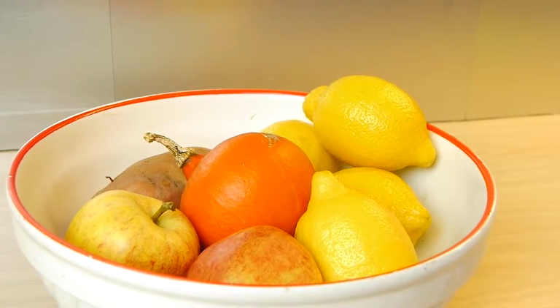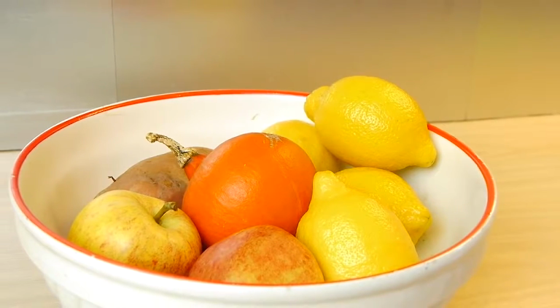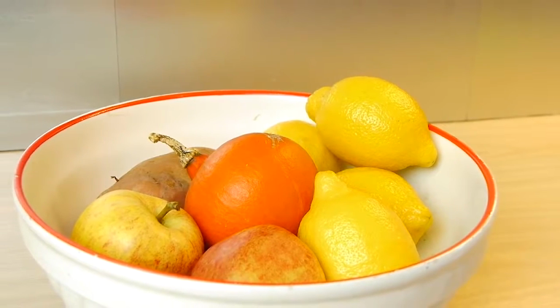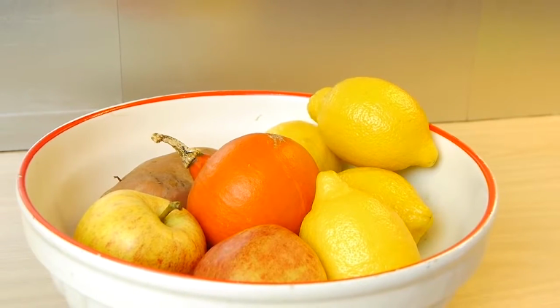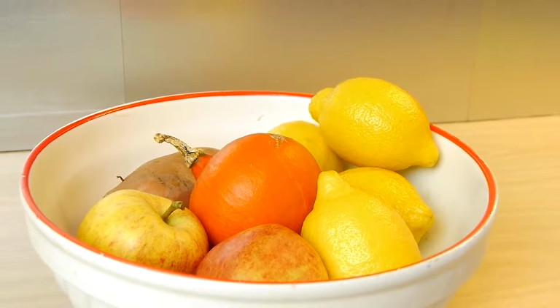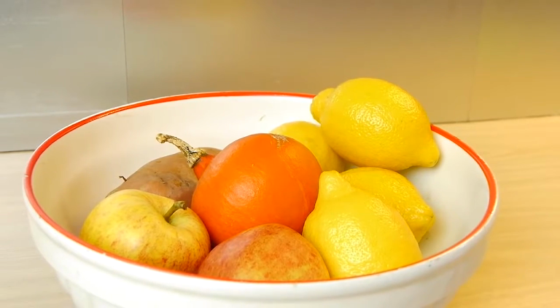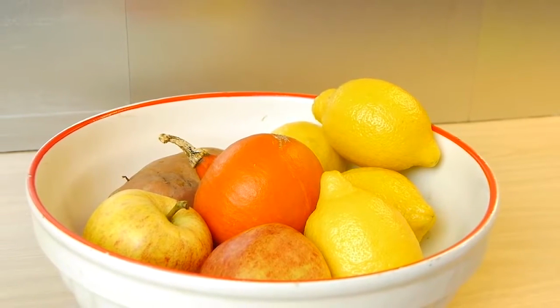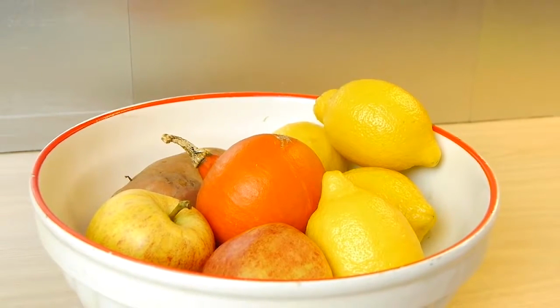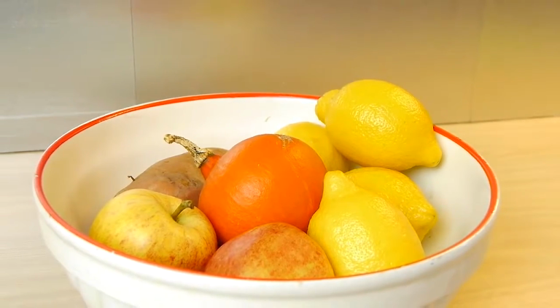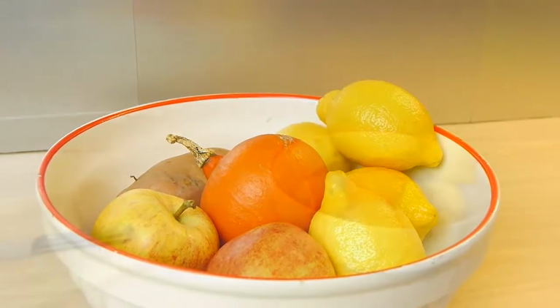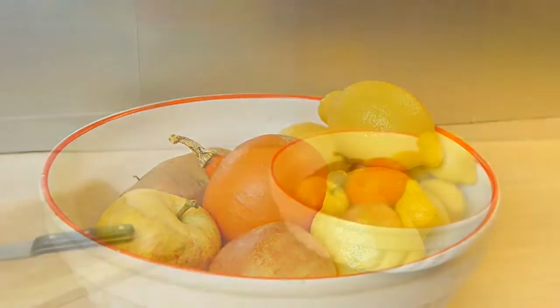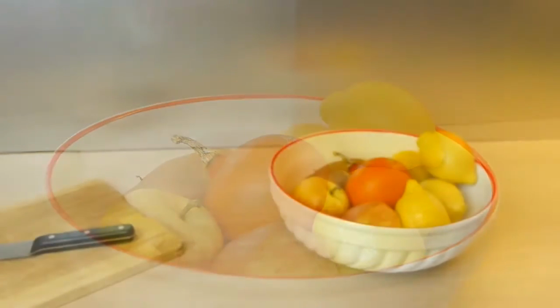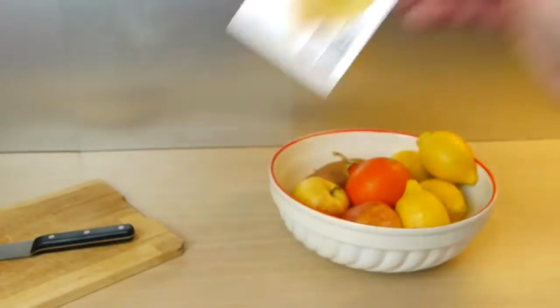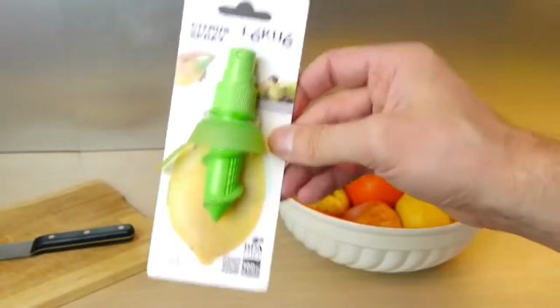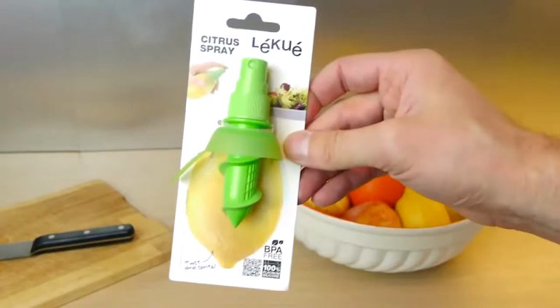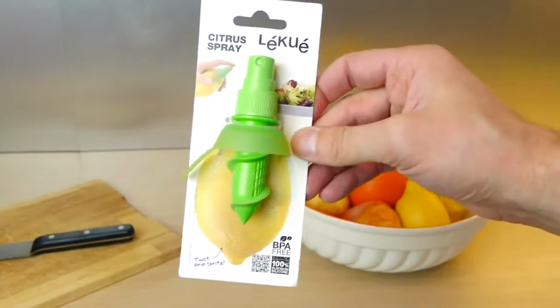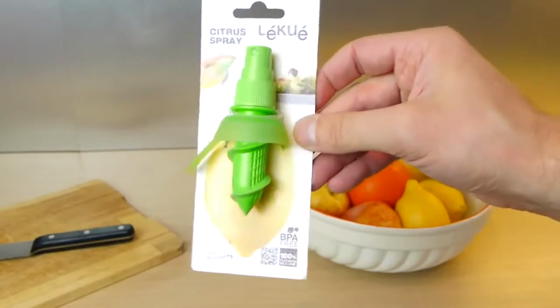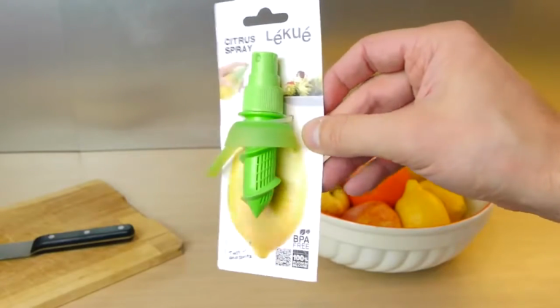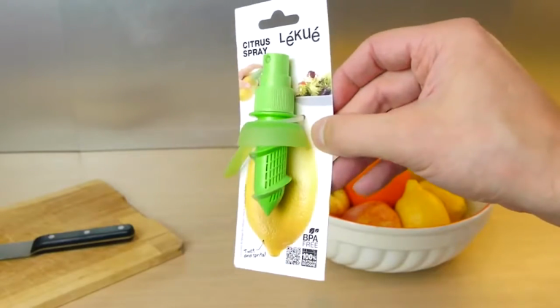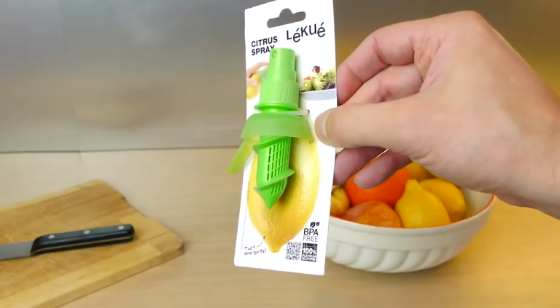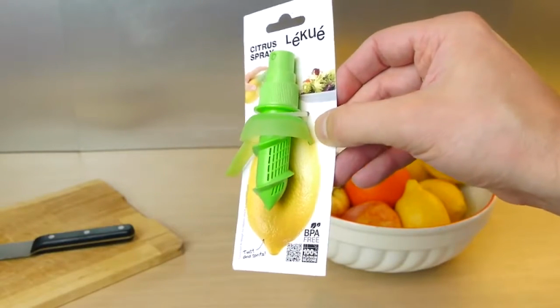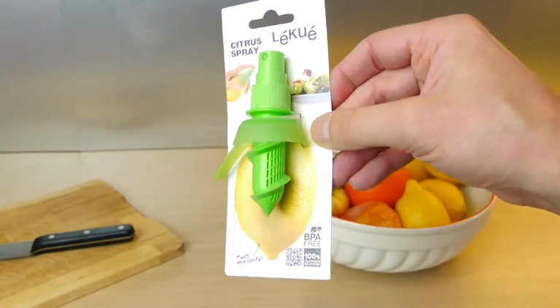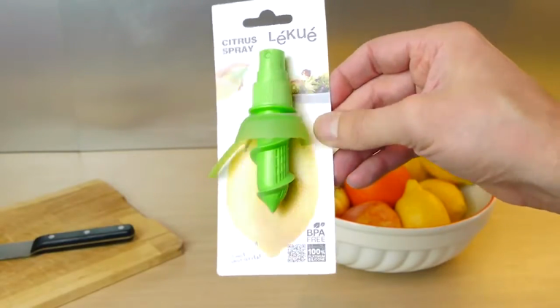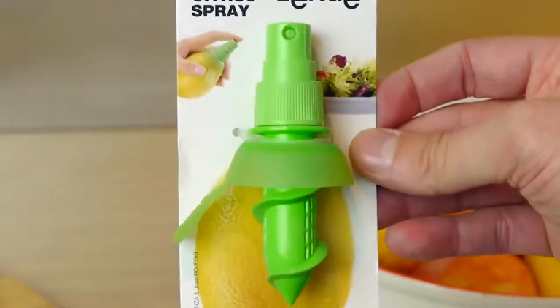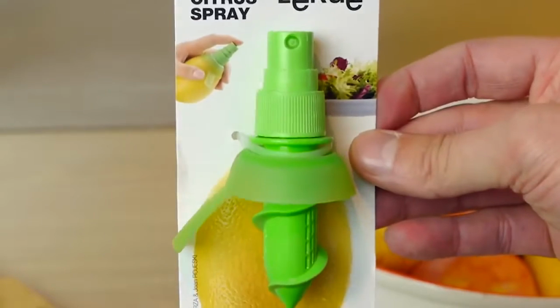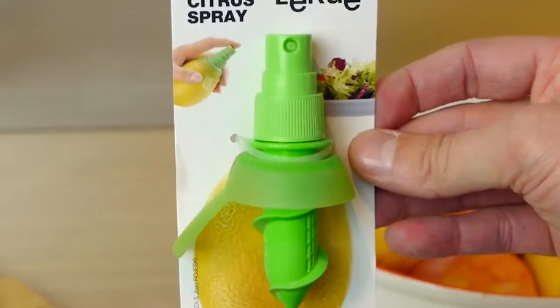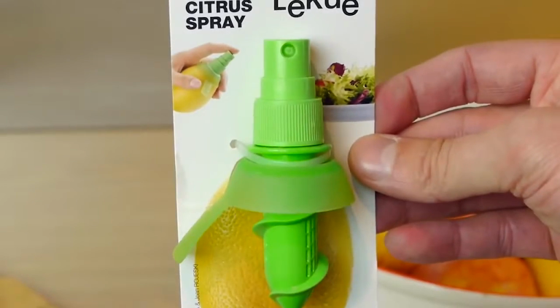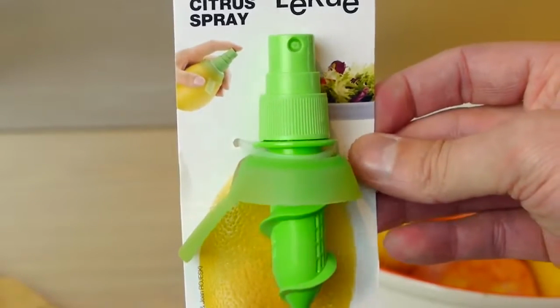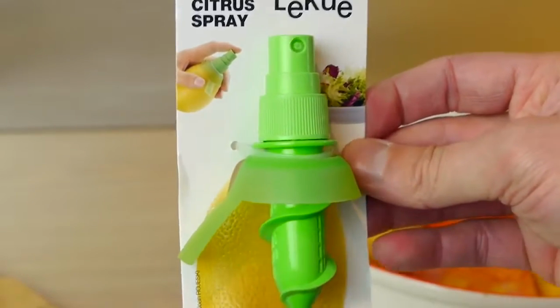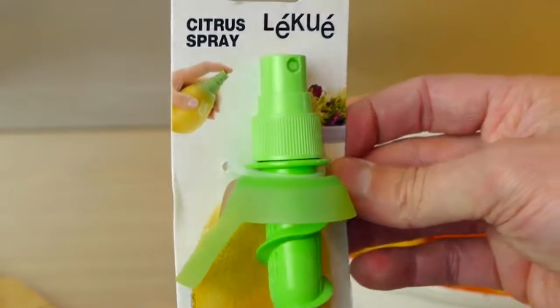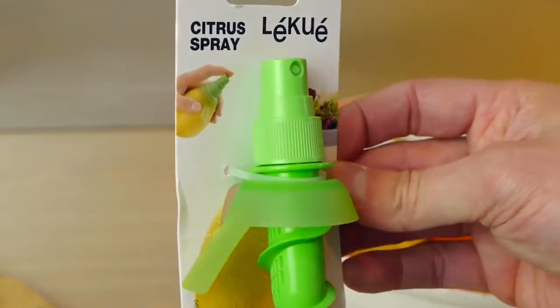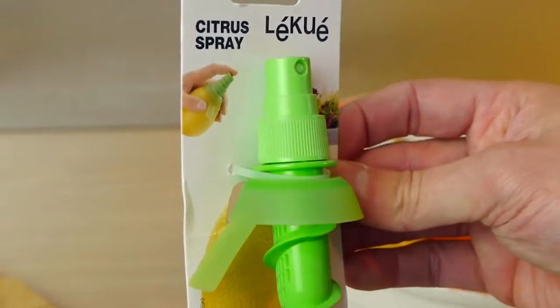Today I'm going to show you some lemon life hacks using this really cool product. It's a citrus juice sprayer that screws straight into the fruit.